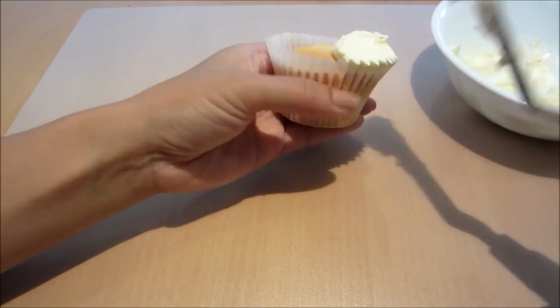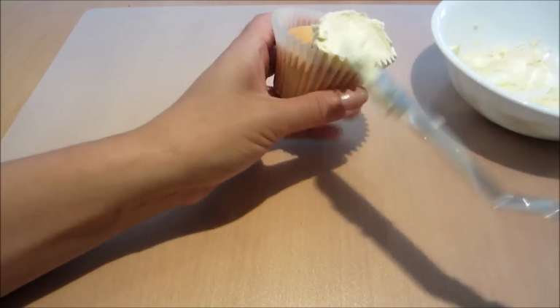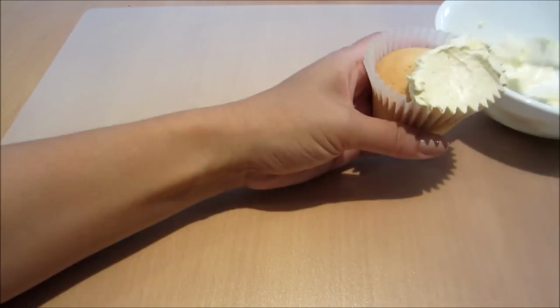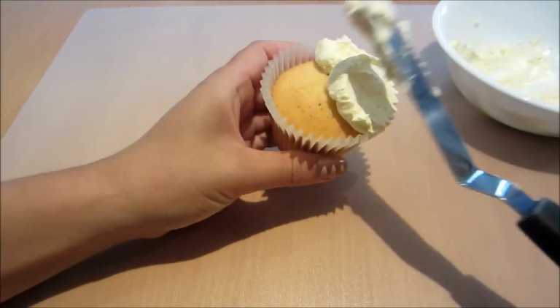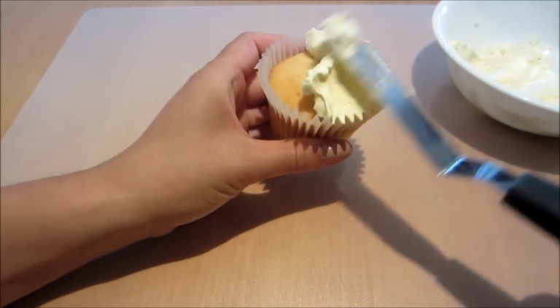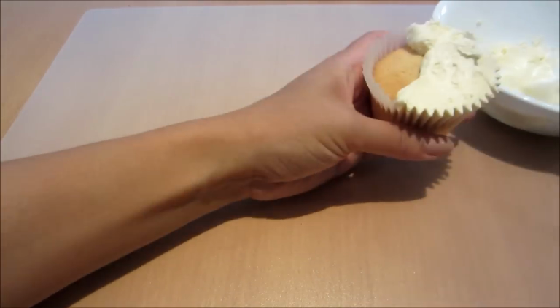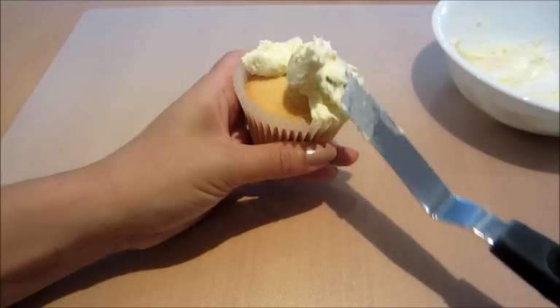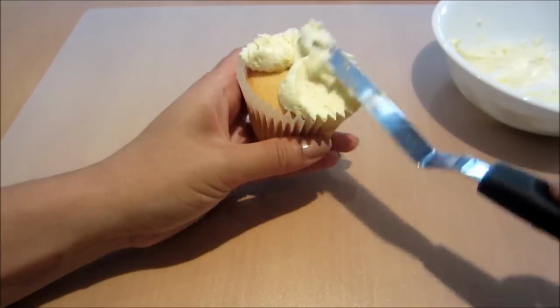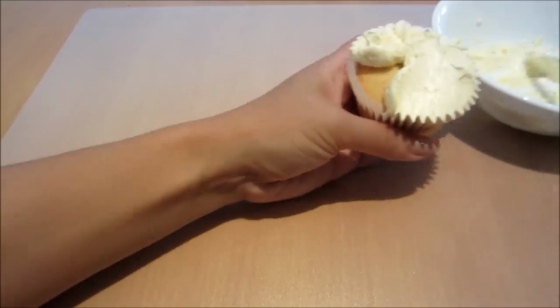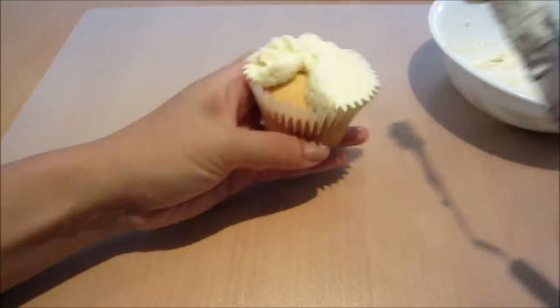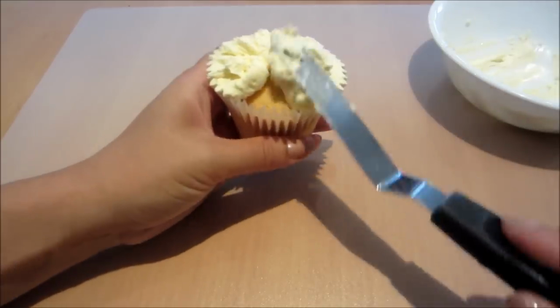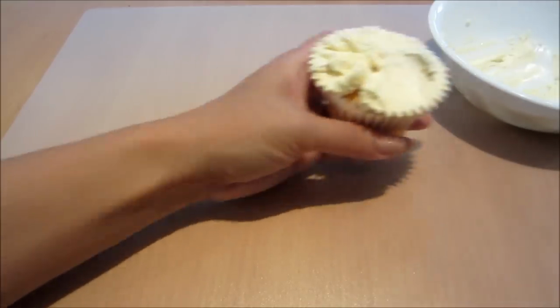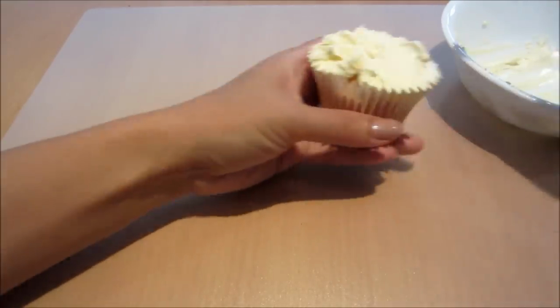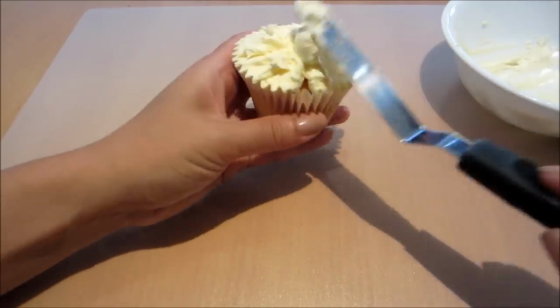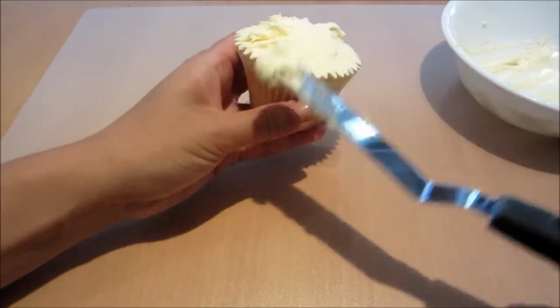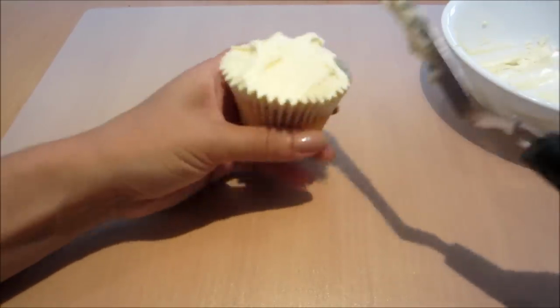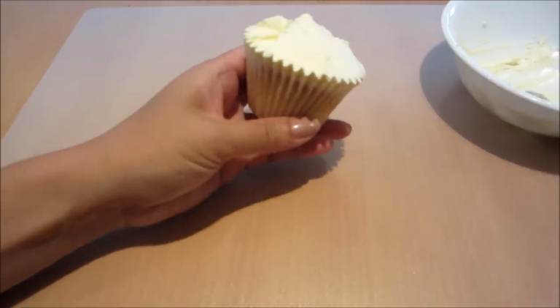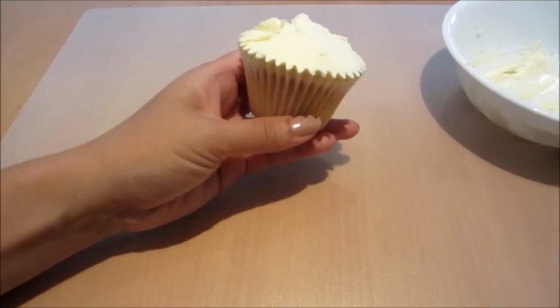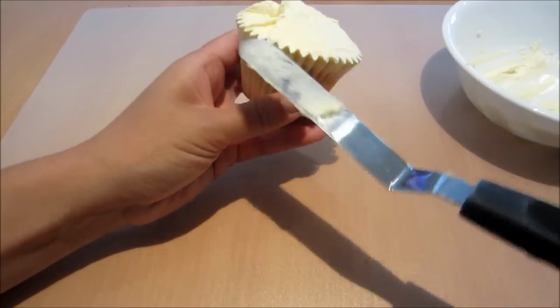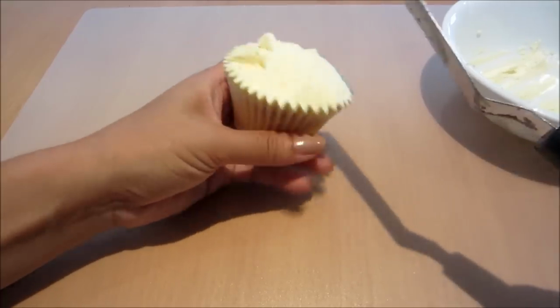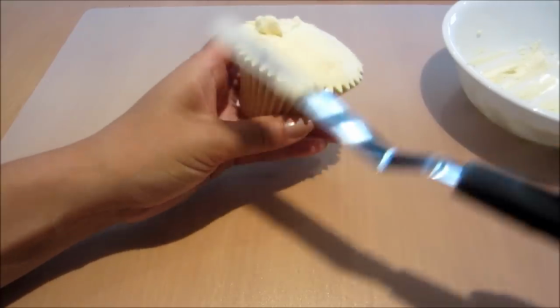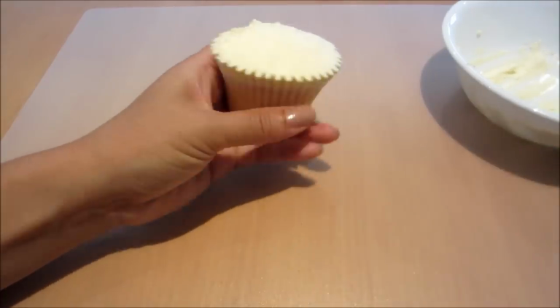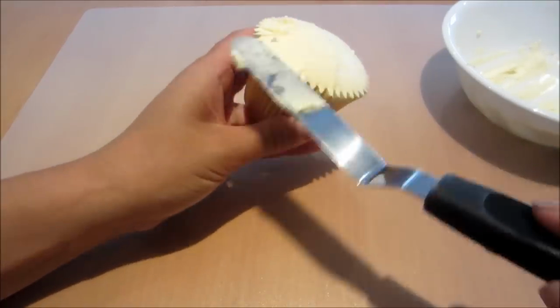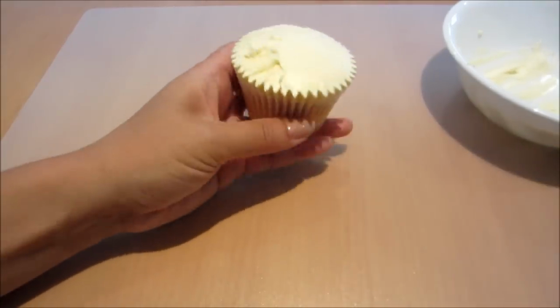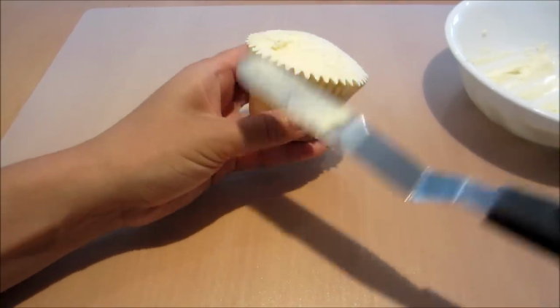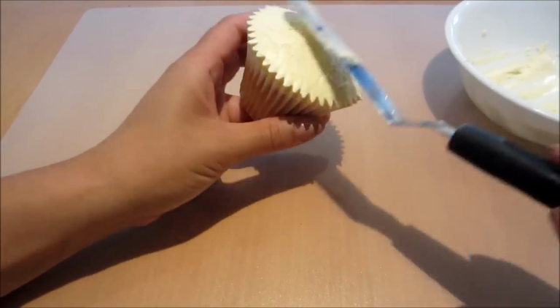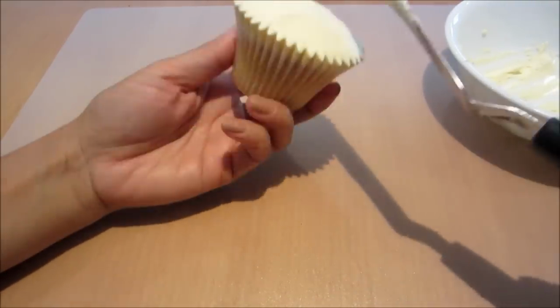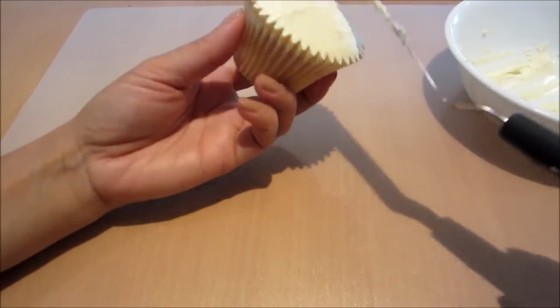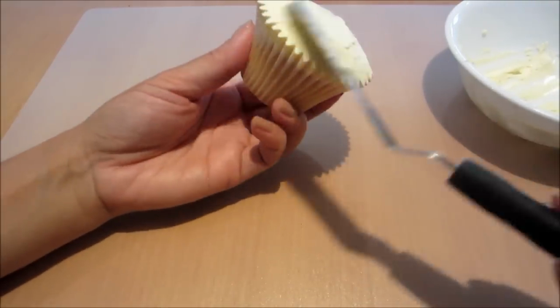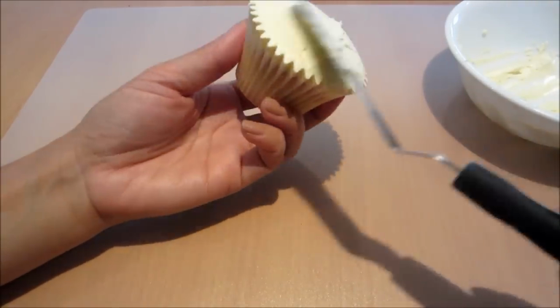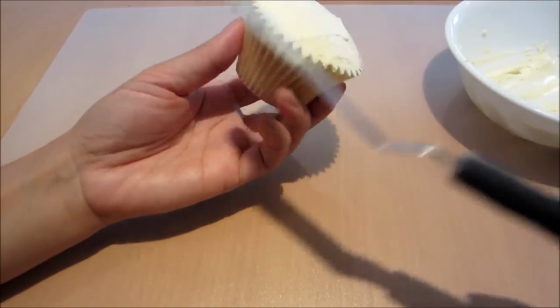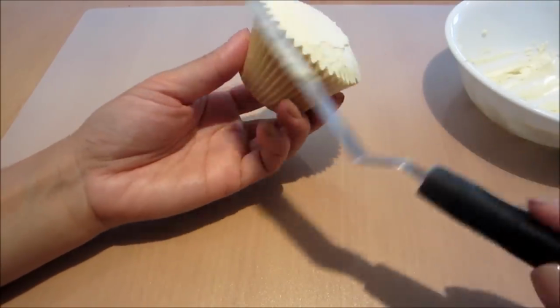Okay, to start off with we're just going to ice a regular sized cupcake. I'm using Swiss meringue buttercream and I'm creating a semi-domed finish with my offset spatula.